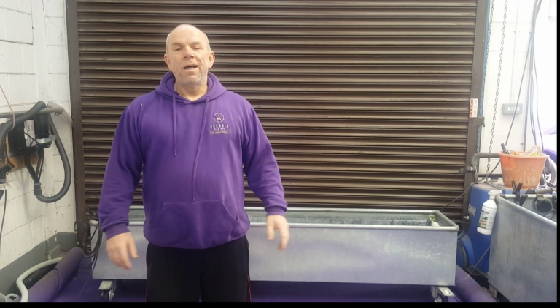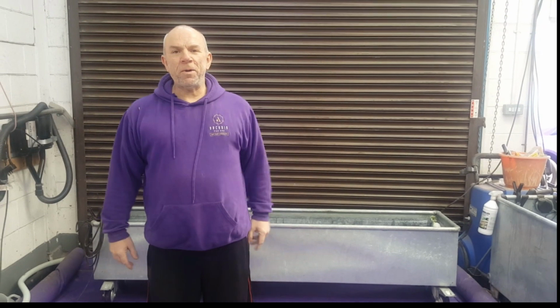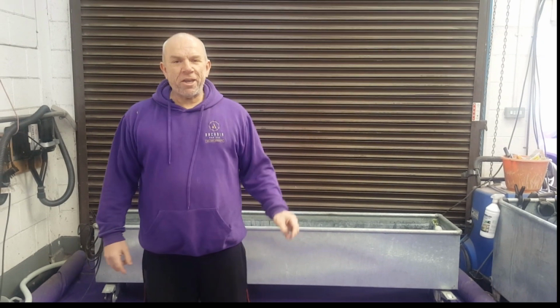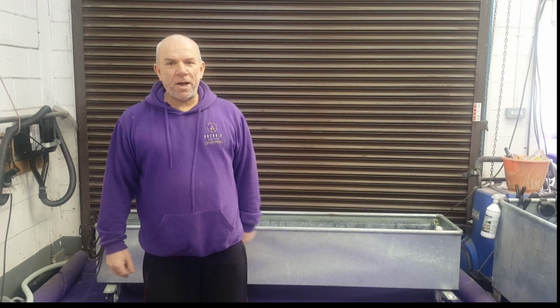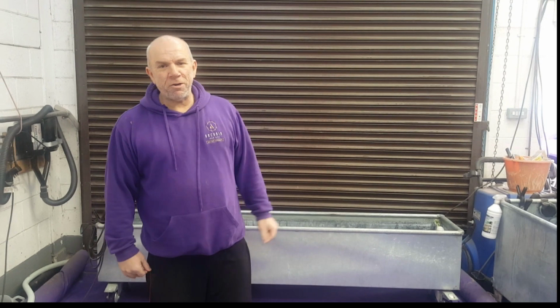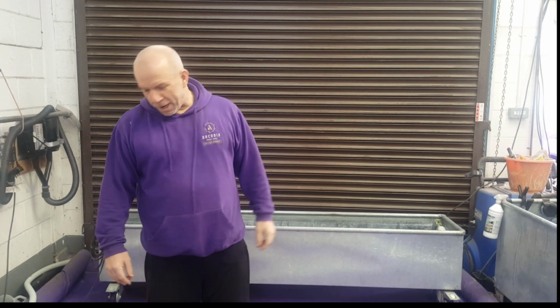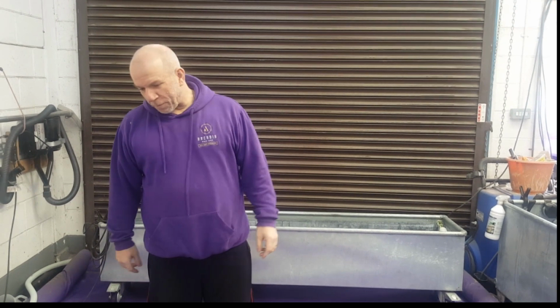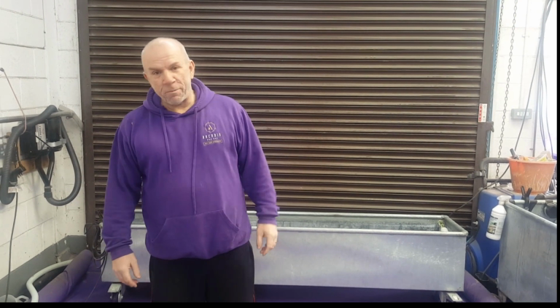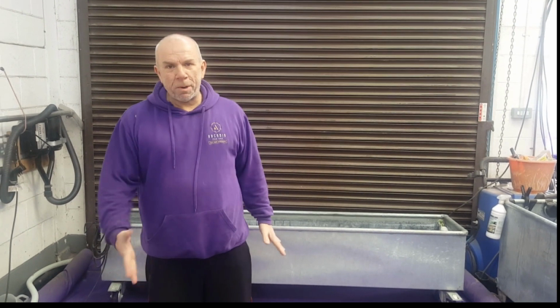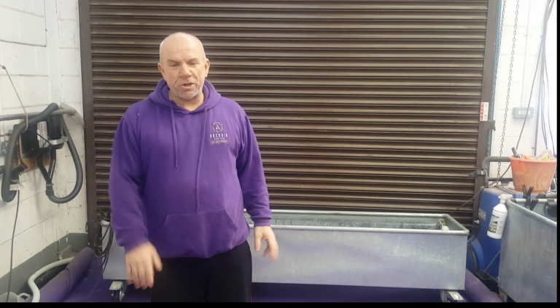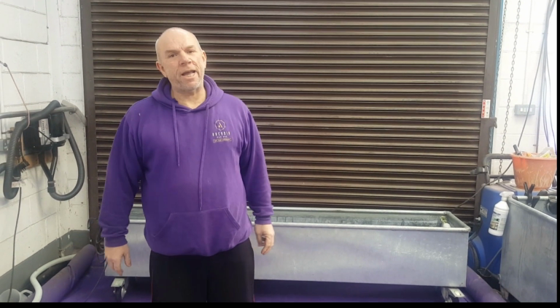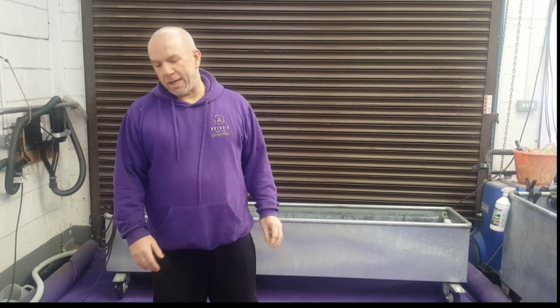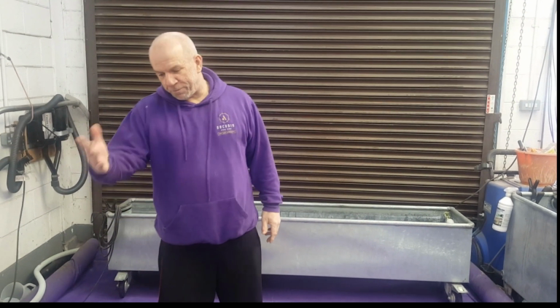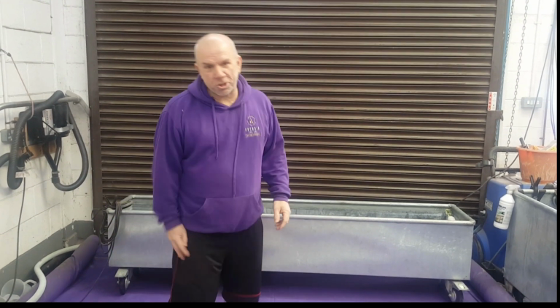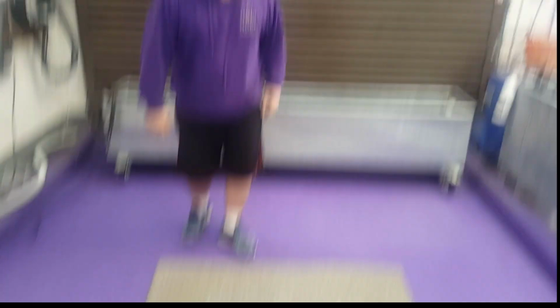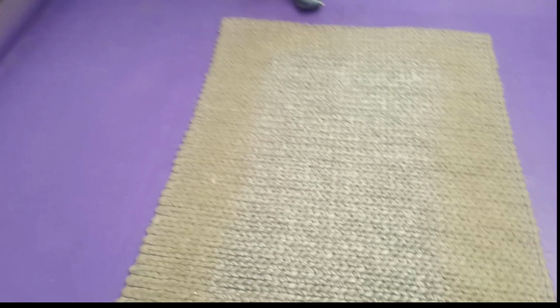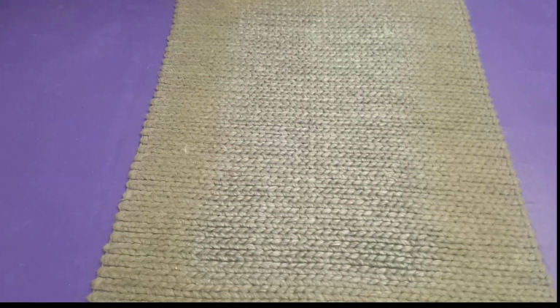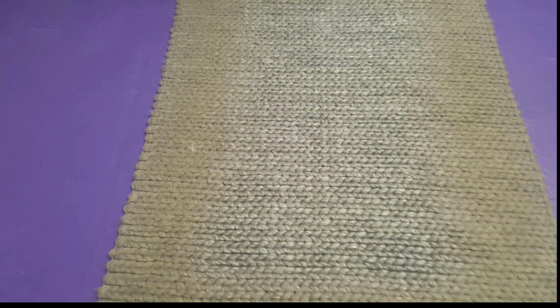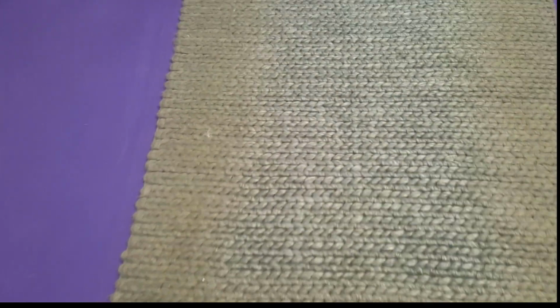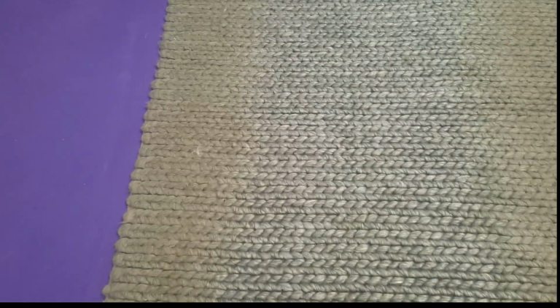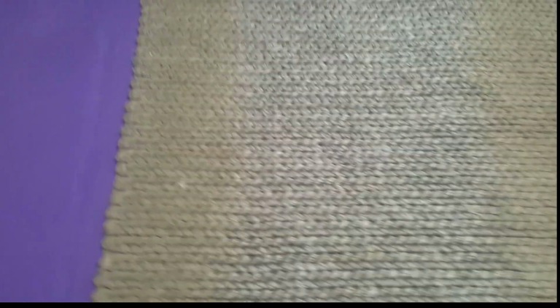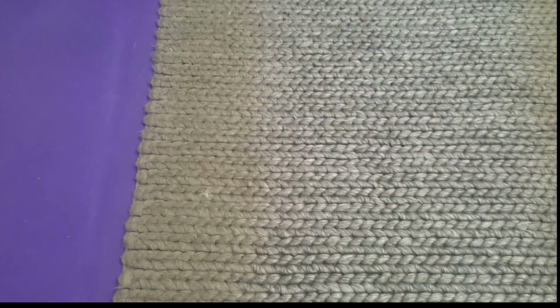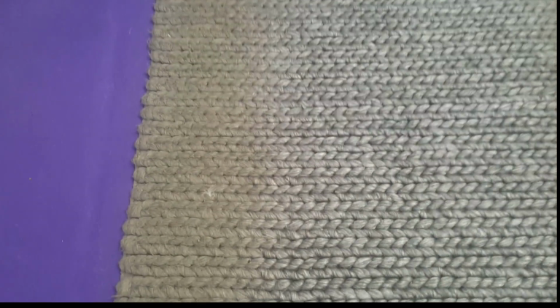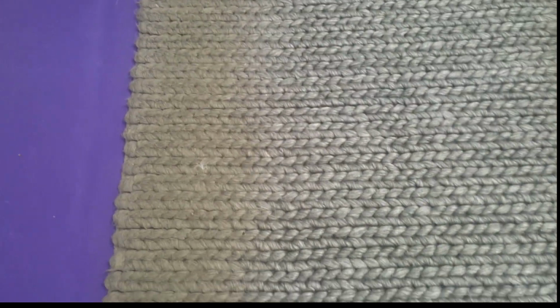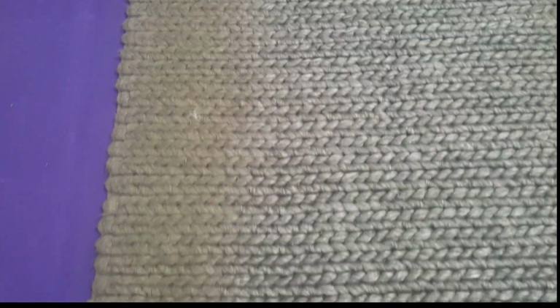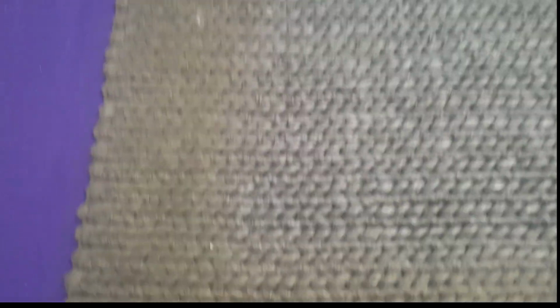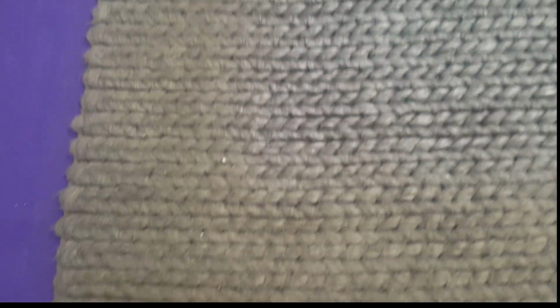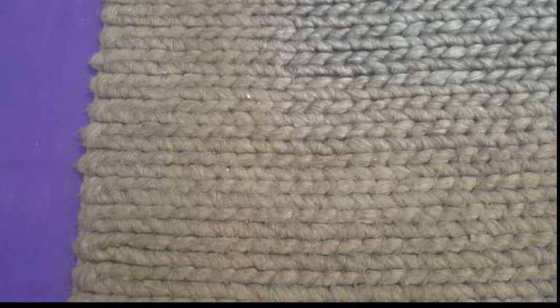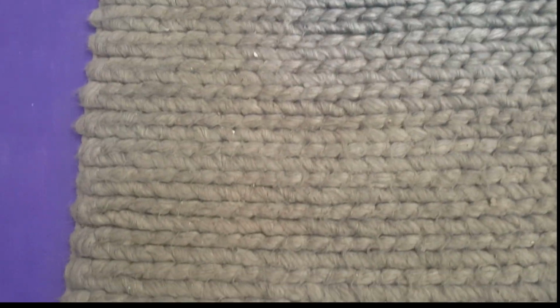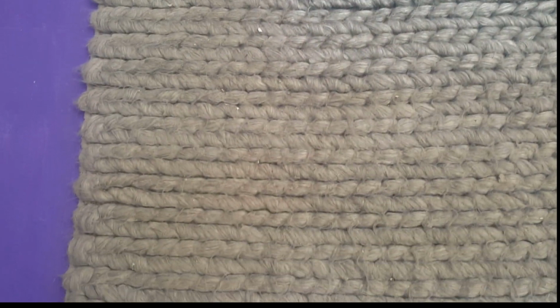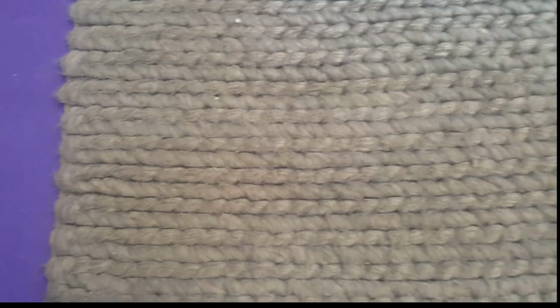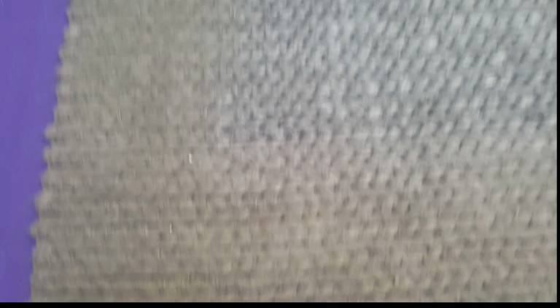Hi everybody, Derek here from Arcadia Rugs Bar. We've got a problem rug in today. Charles wants to come down and show you, first of all, just how dirty it is. It's a big, thick, loop-piled warm rug.